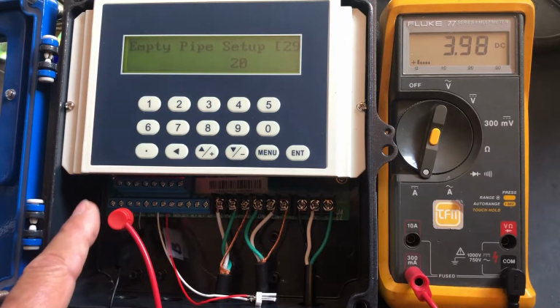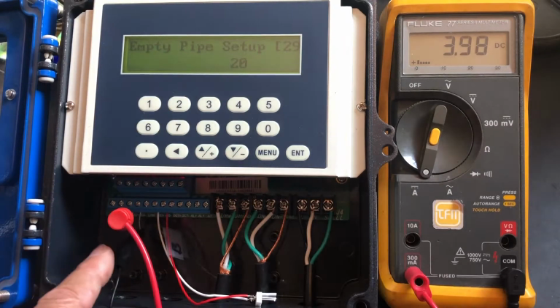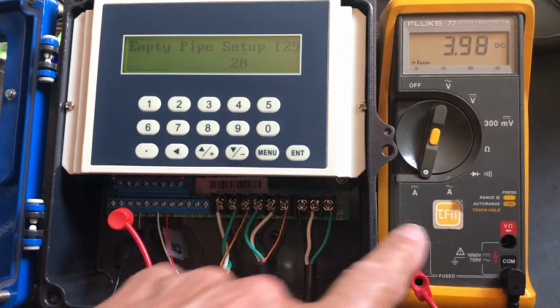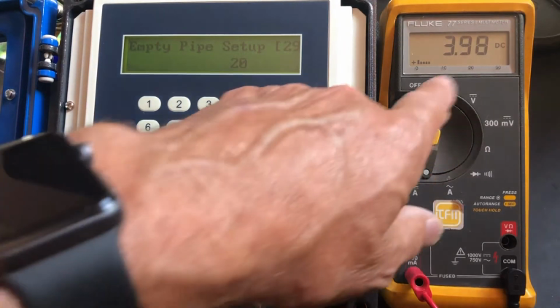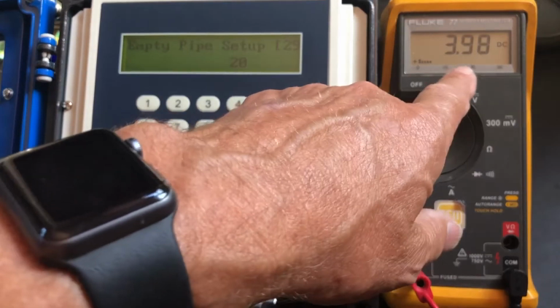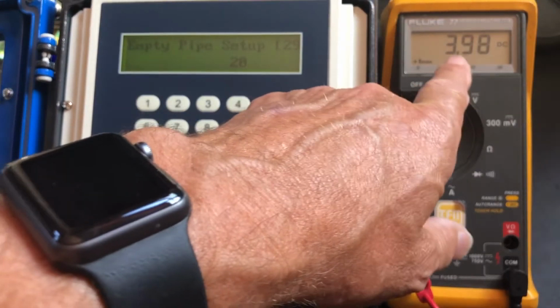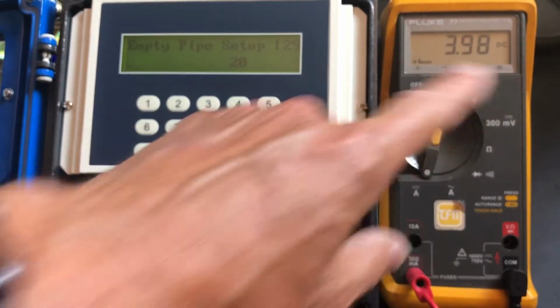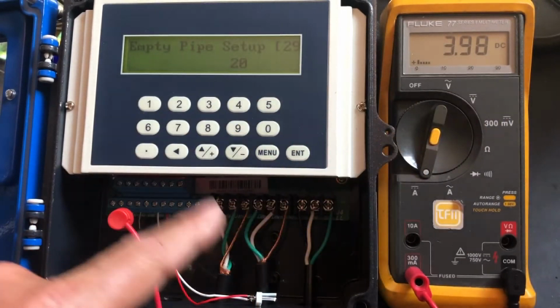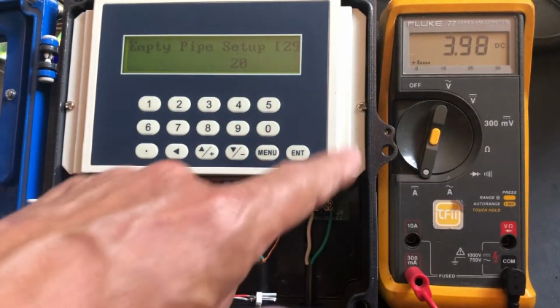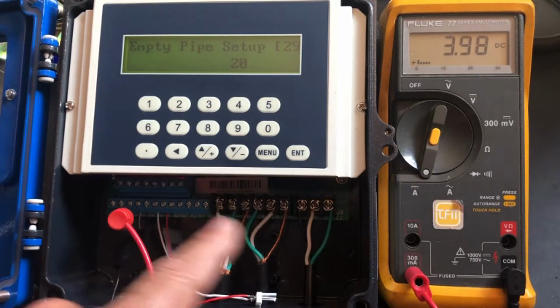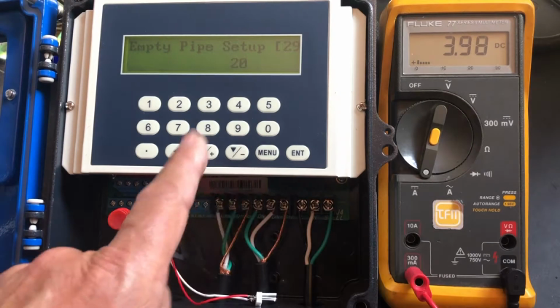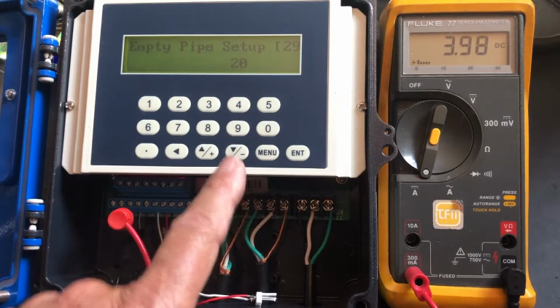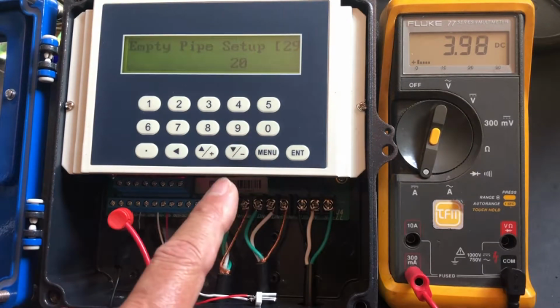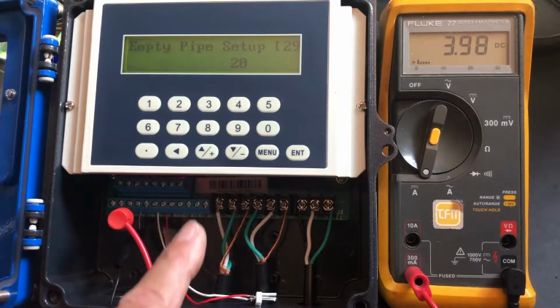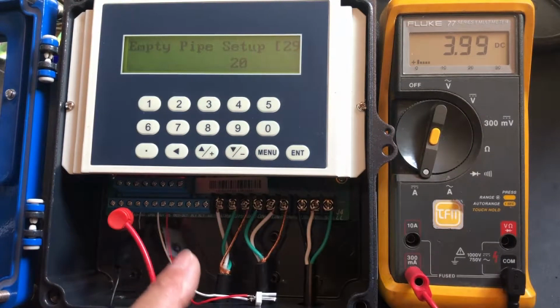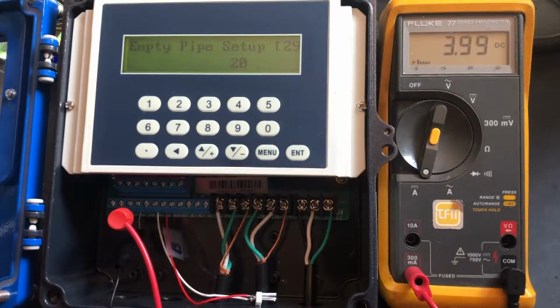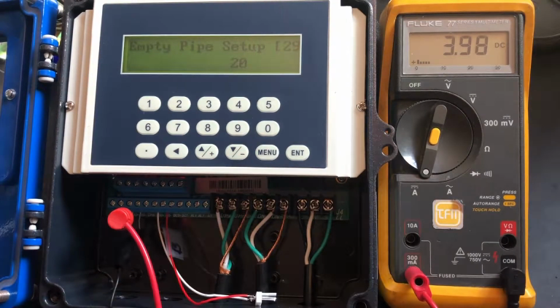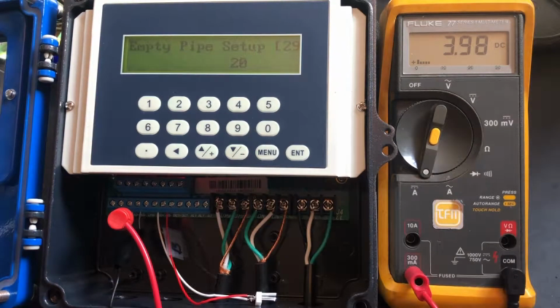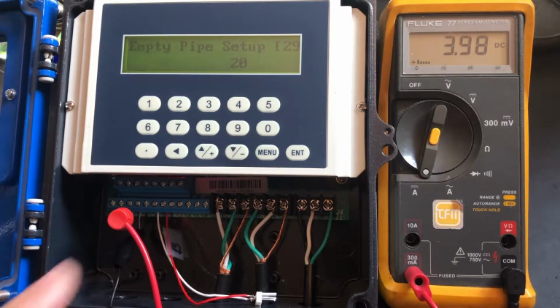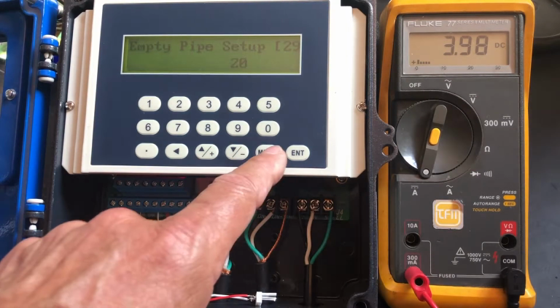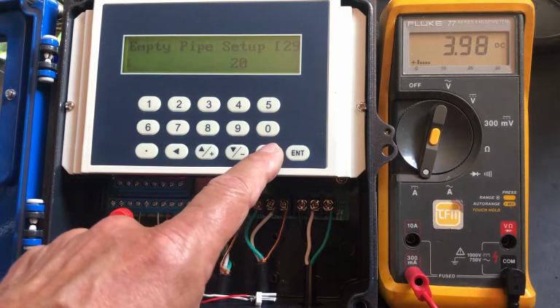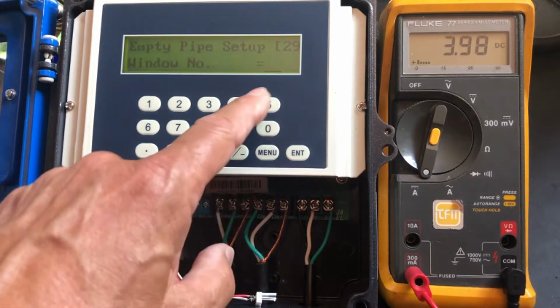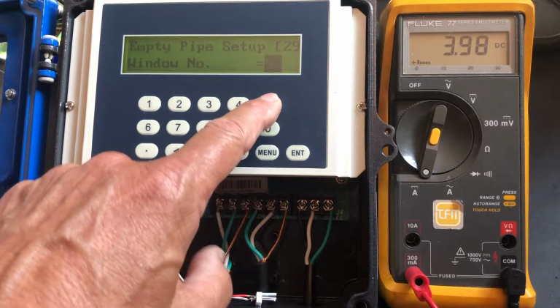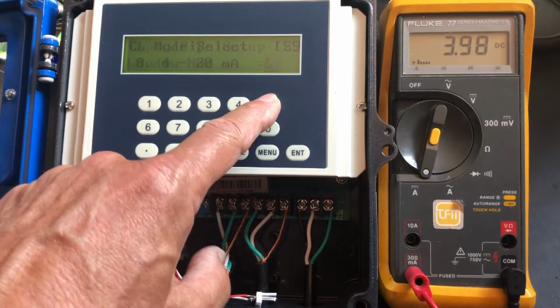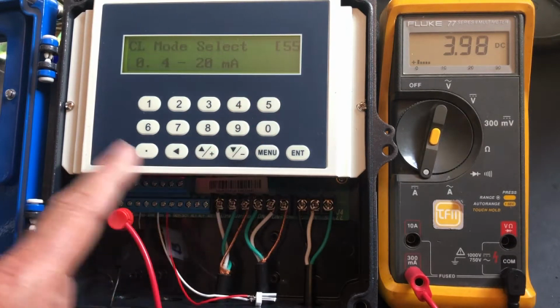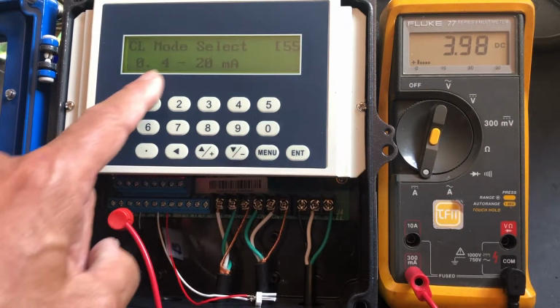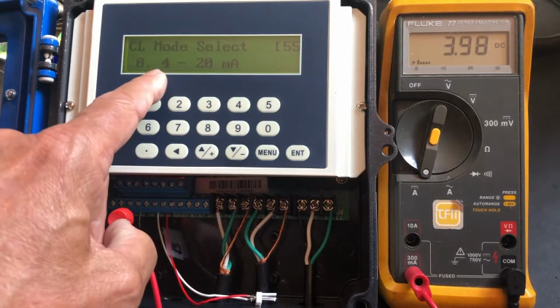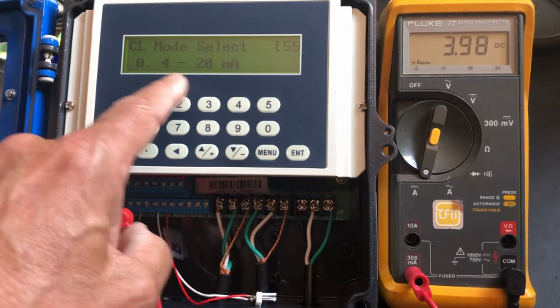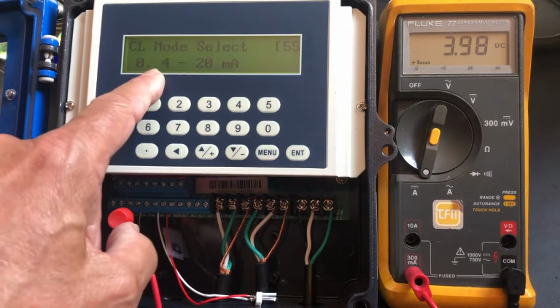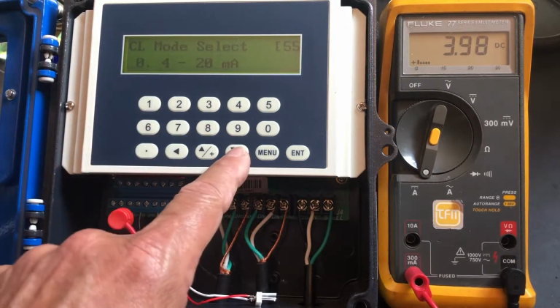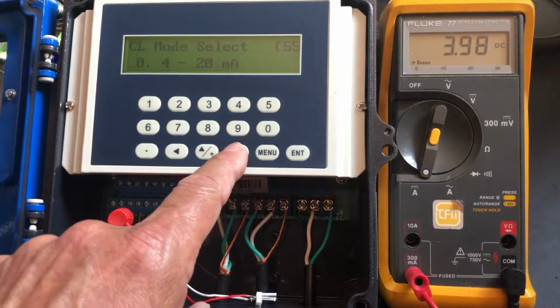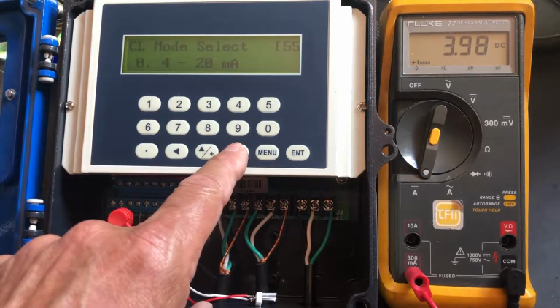Now let's measure. Right now it's reading 4 milliamps, or close to it. What I'm going to do is use Menu 55 — menu 55 — and I want to see that 4. We're using 4 to 20 milliamps.